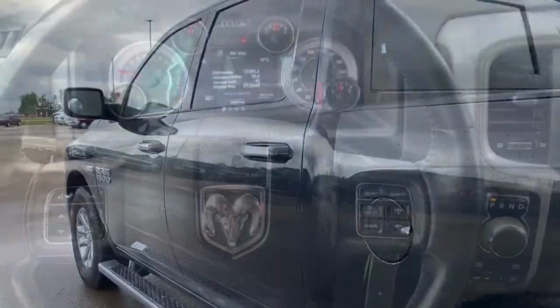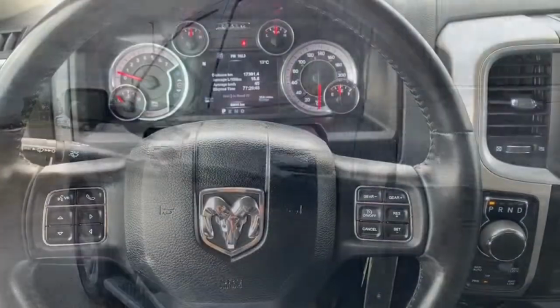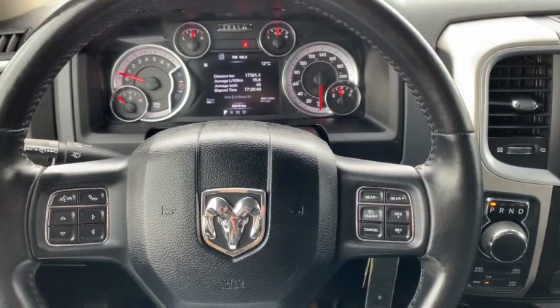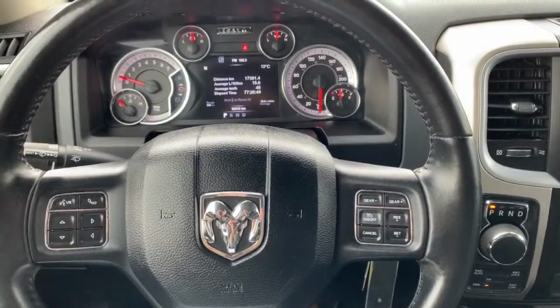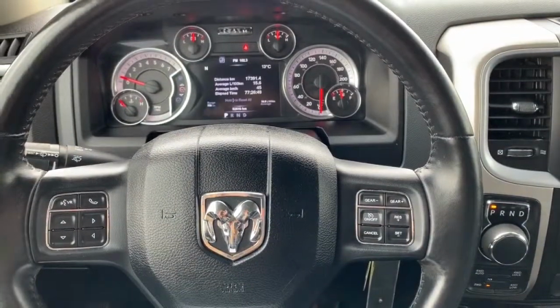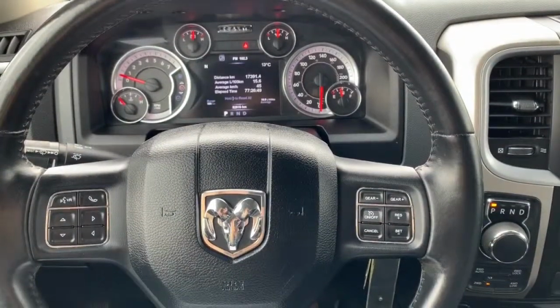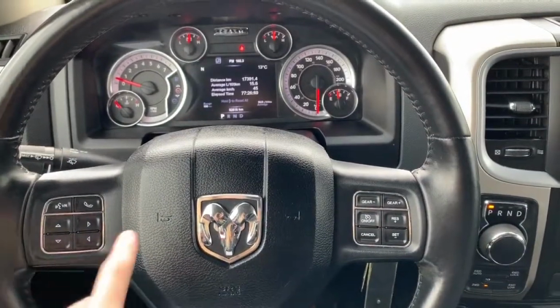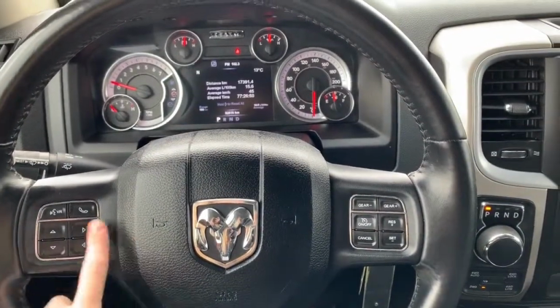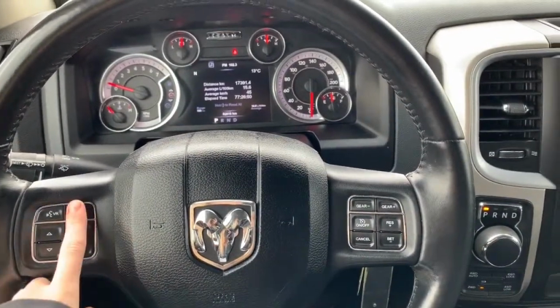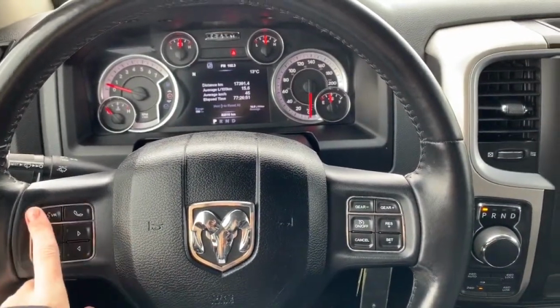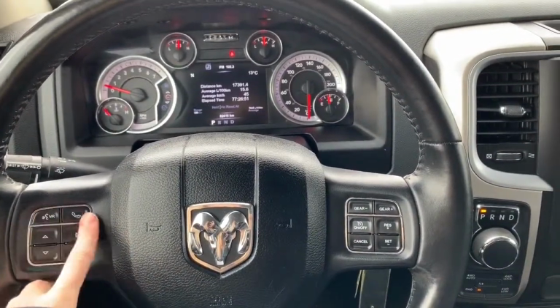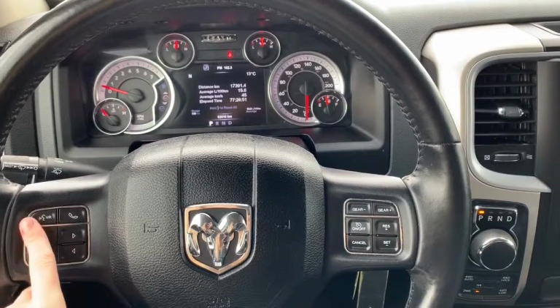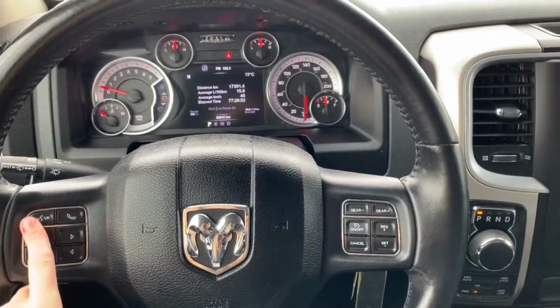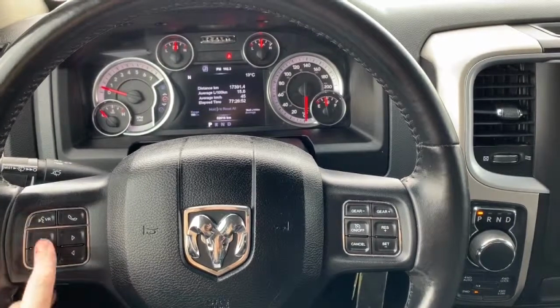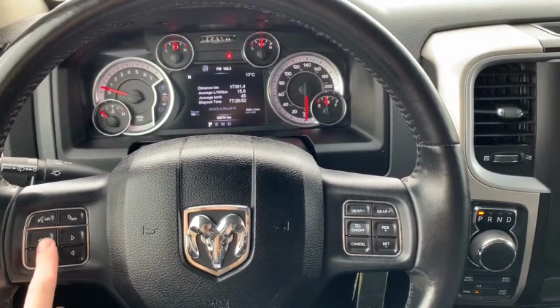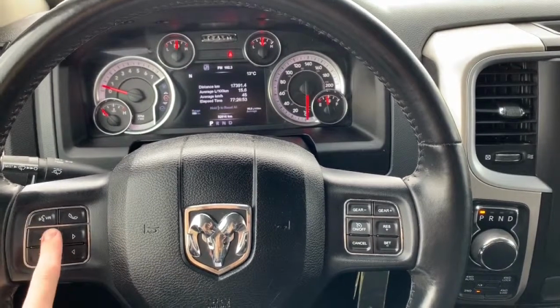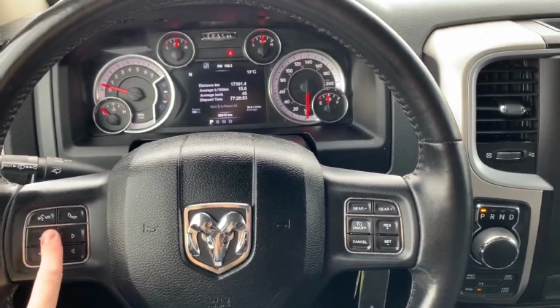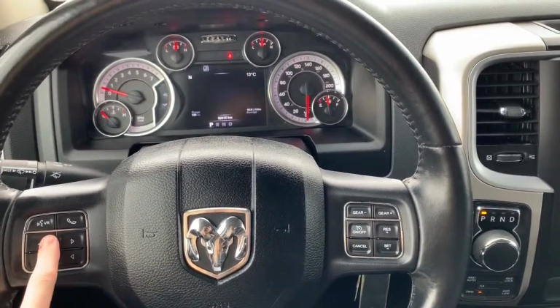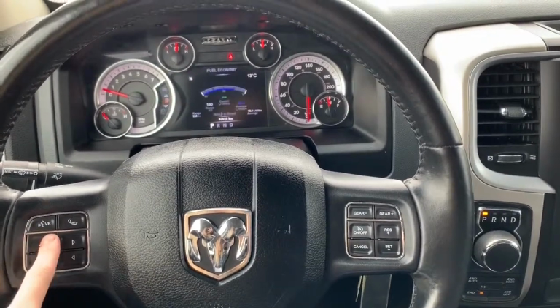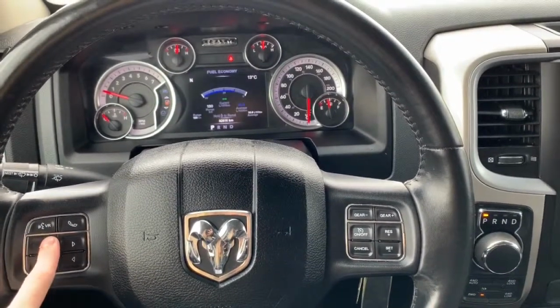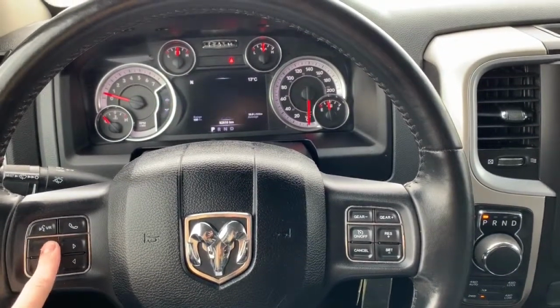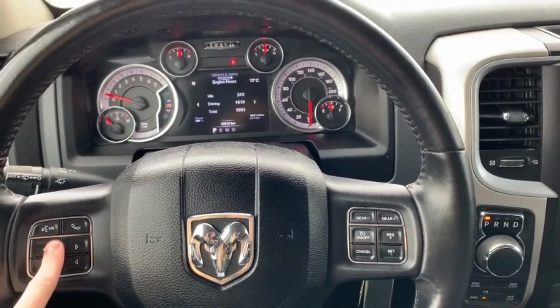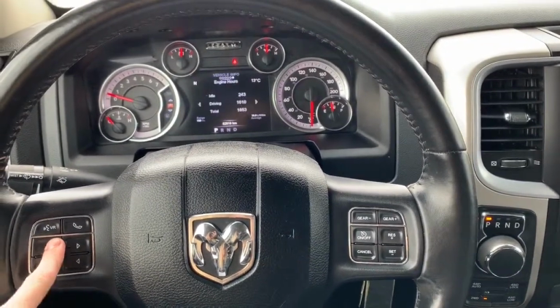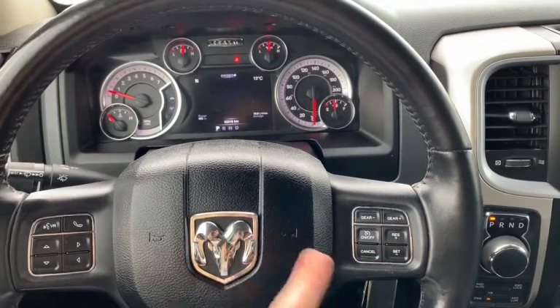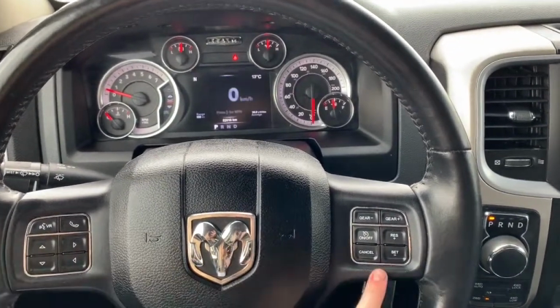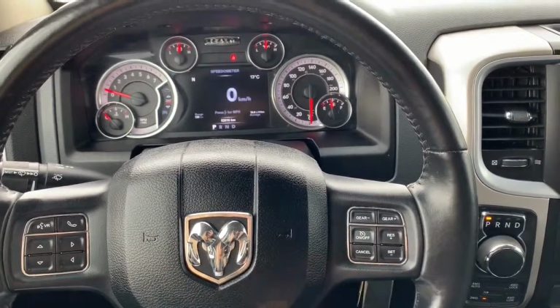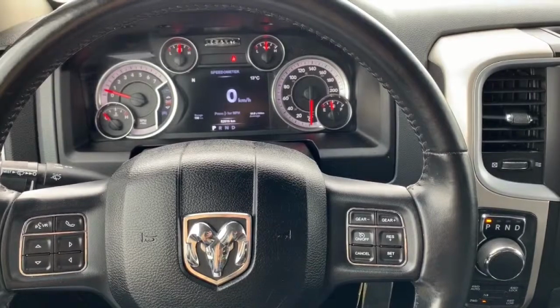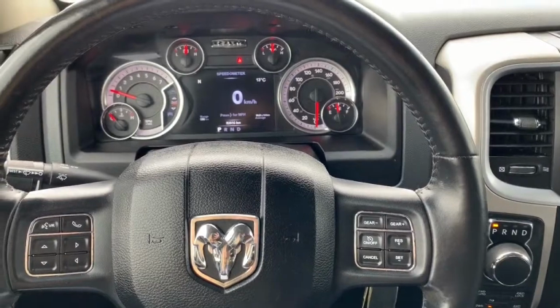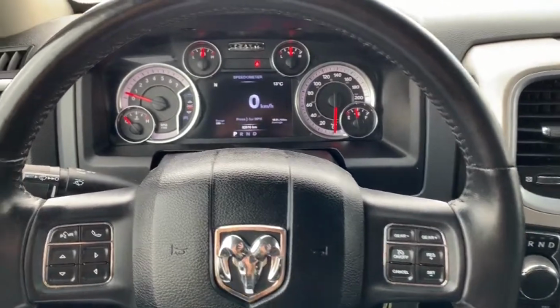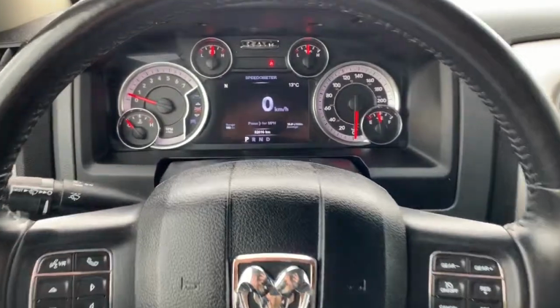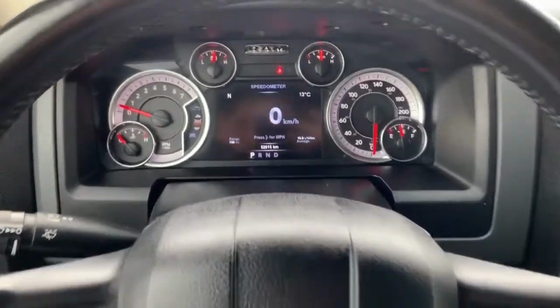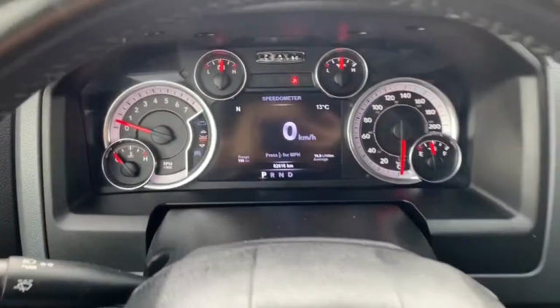Inside this Bighorn, it does come equipped with Bluetooth. You have your Bluetooth command buttons right here, your buttons that control what you see on the dash, as well as your cruise control buttons.